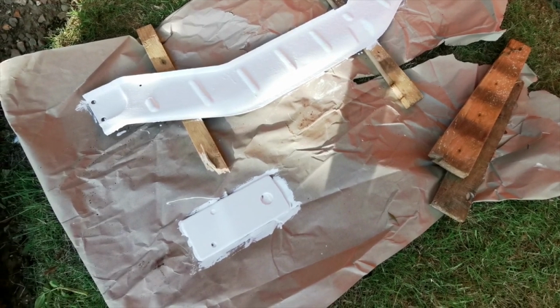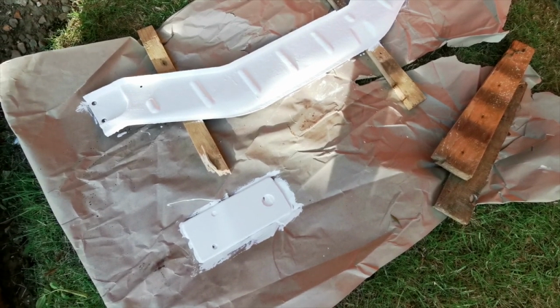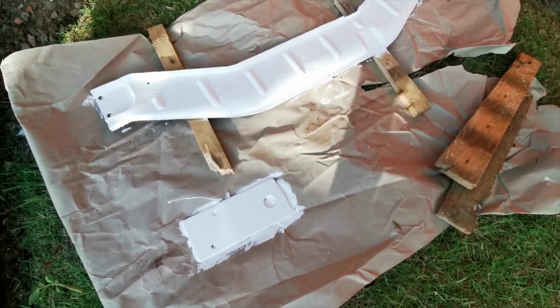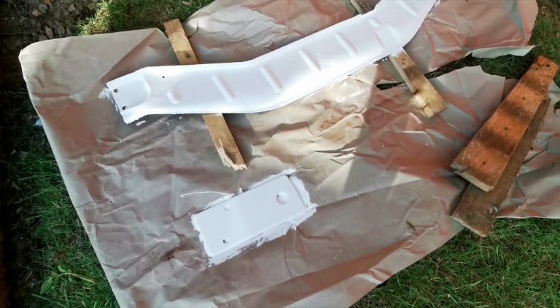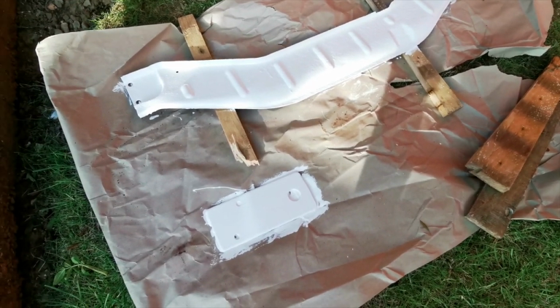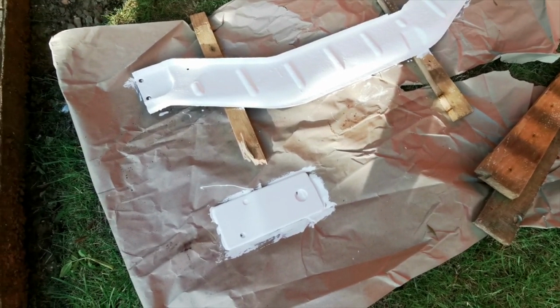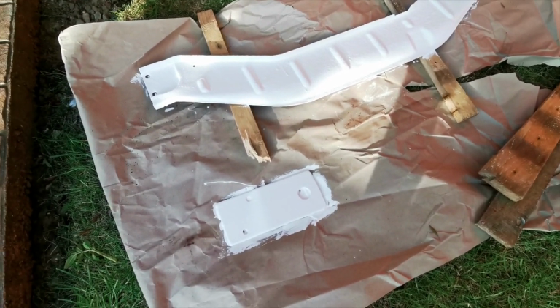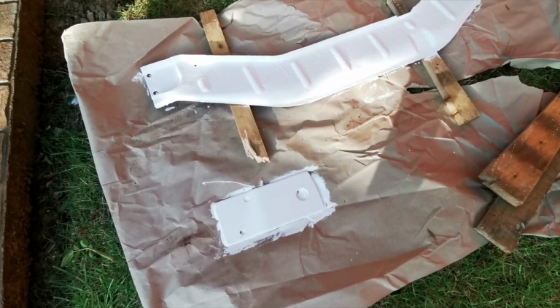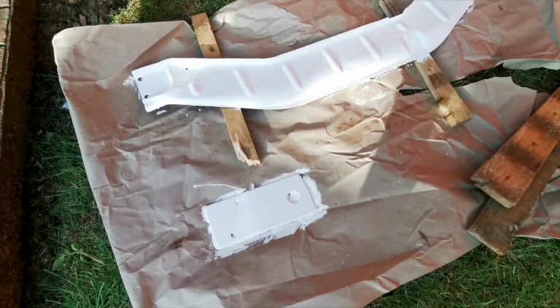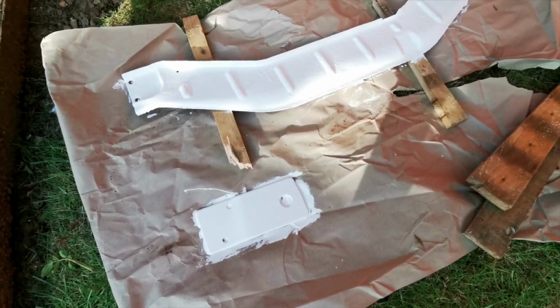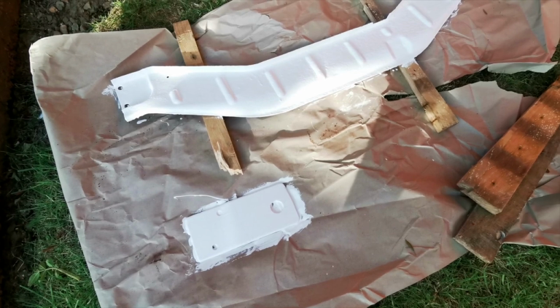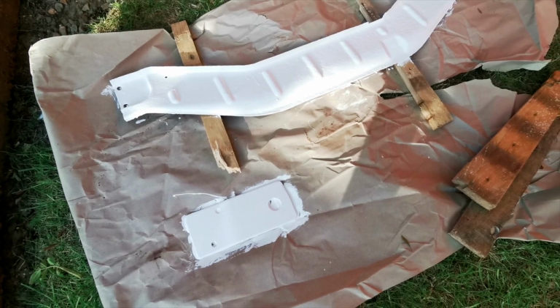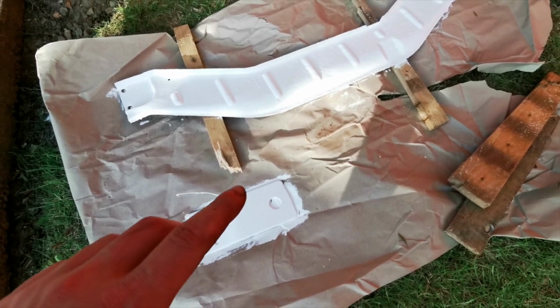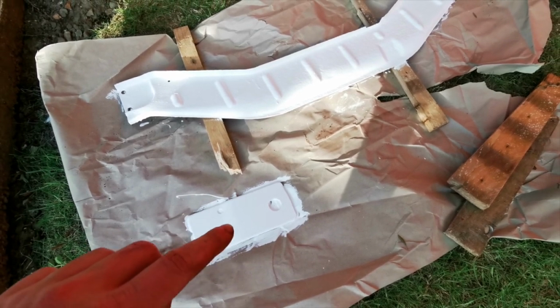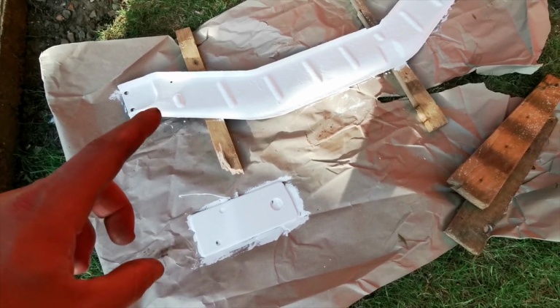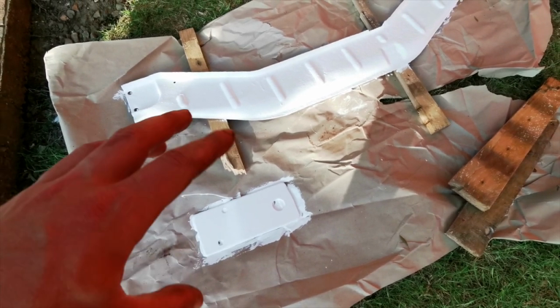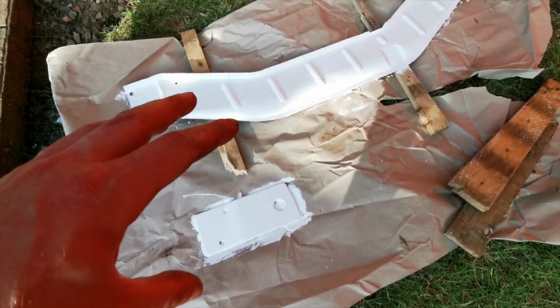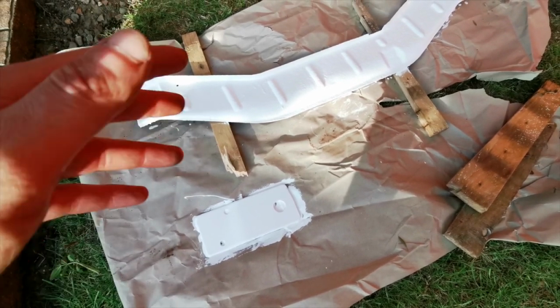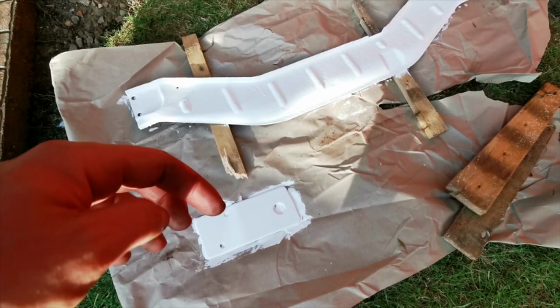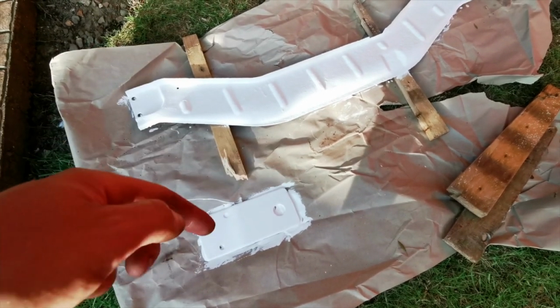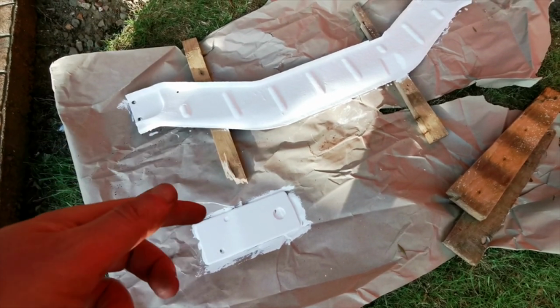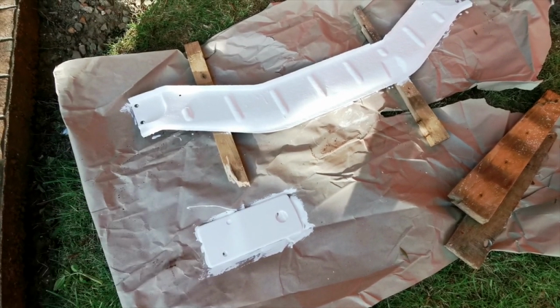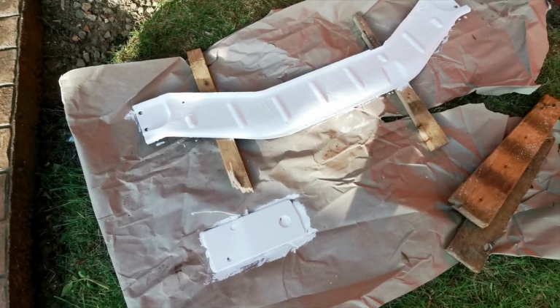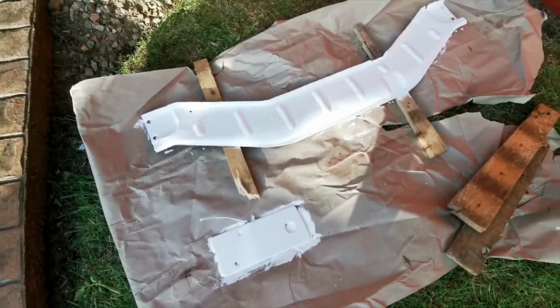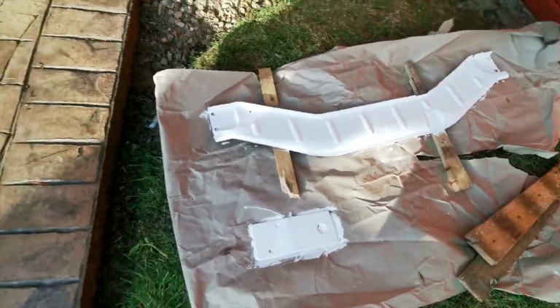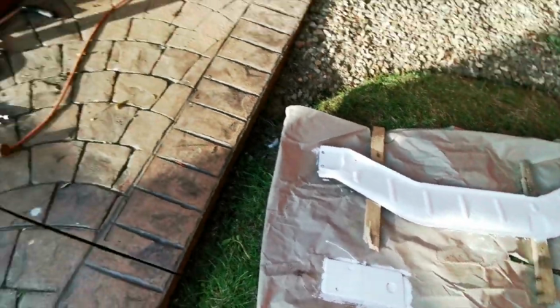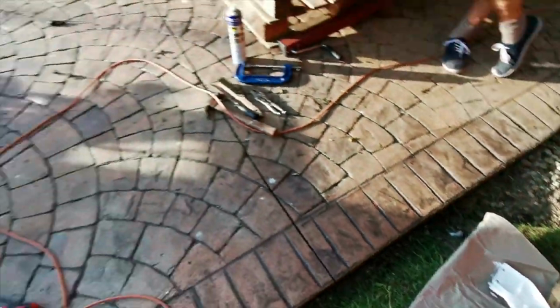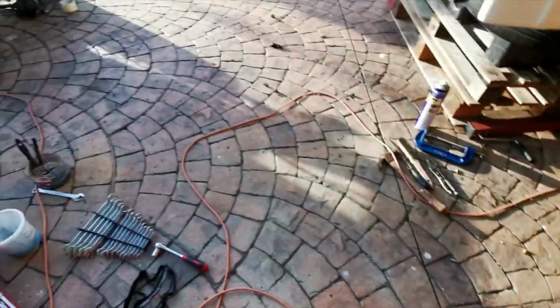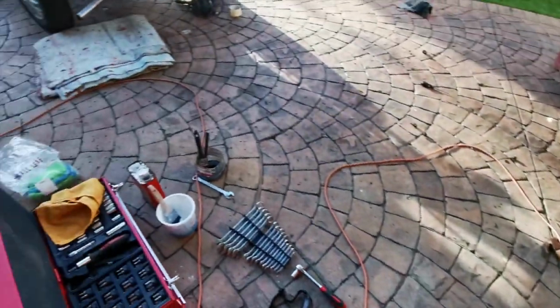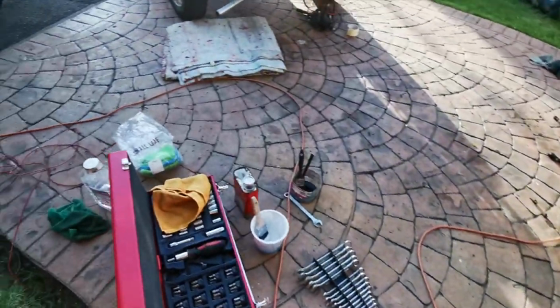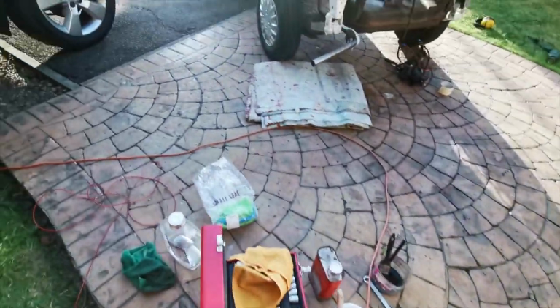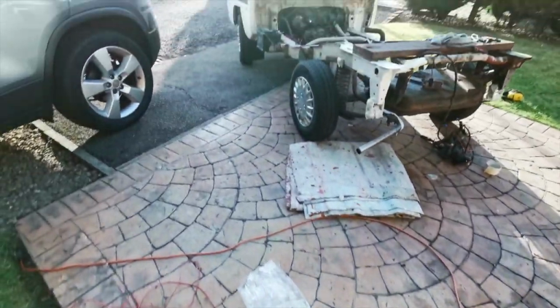I'm pretty happy with the outcome, to be honest. This is only one side, so I need to still turn it over and do the edges as well and all that. It's coming out nice.